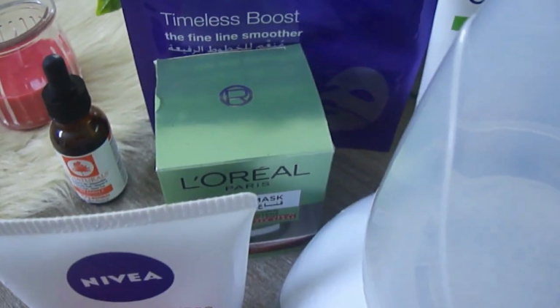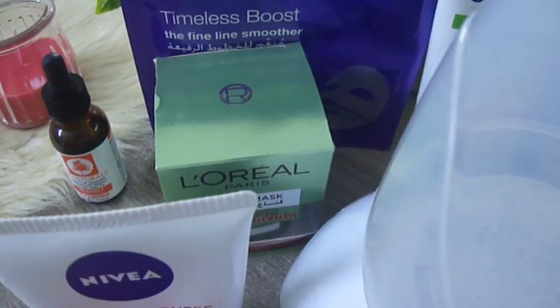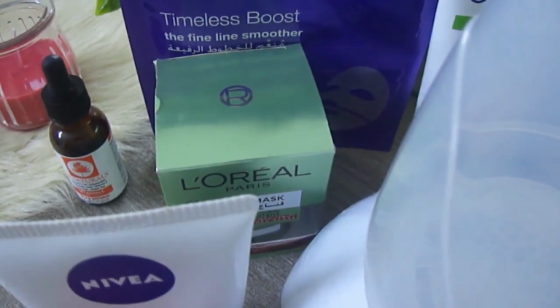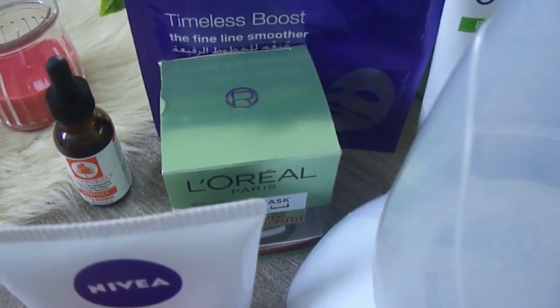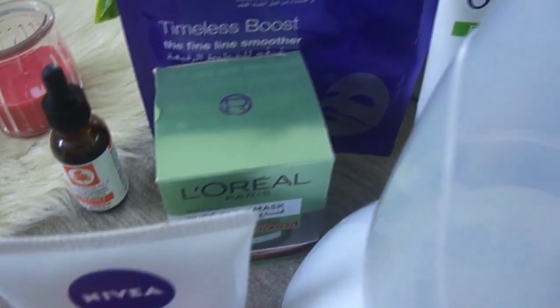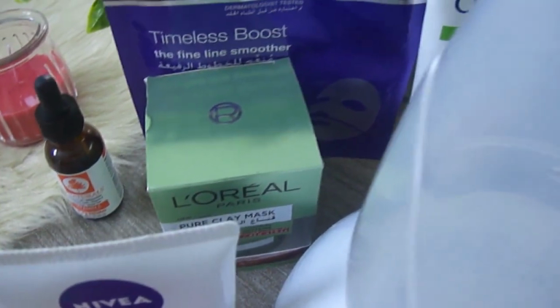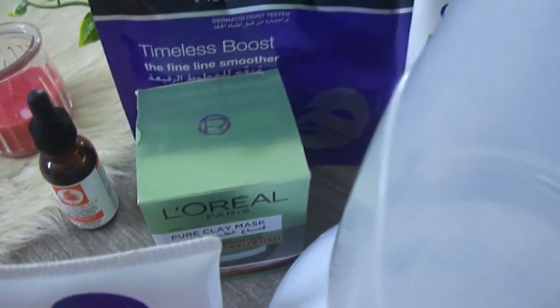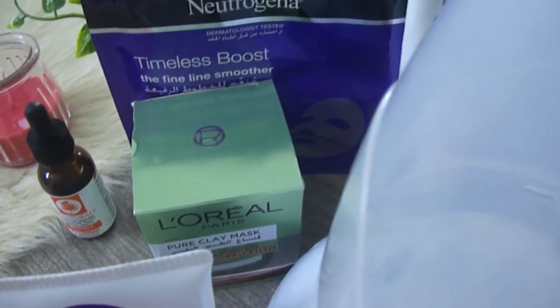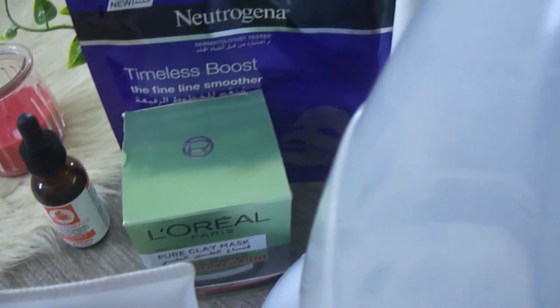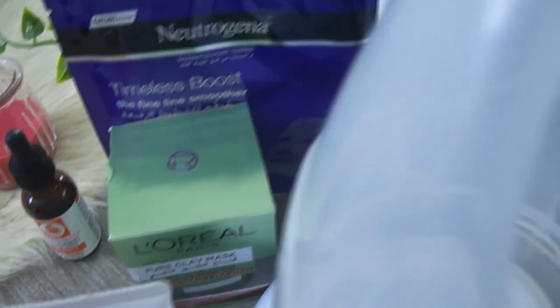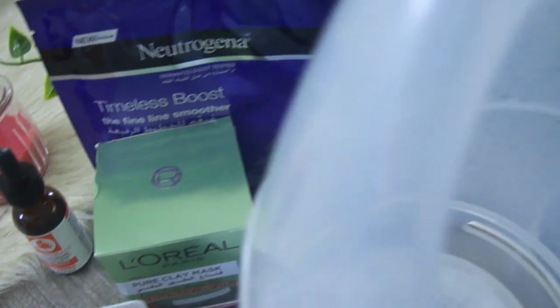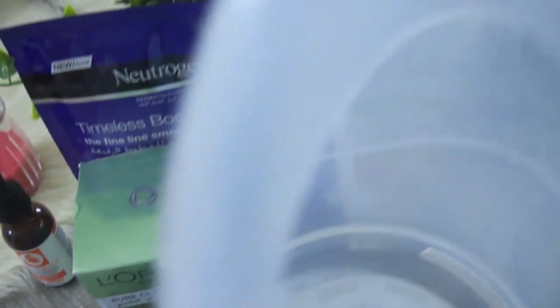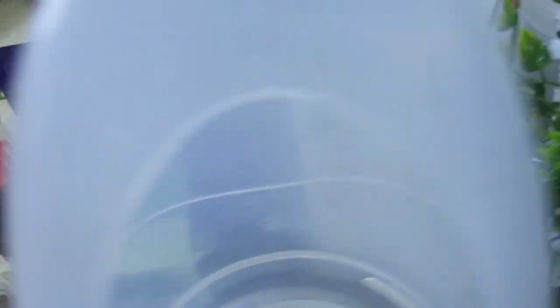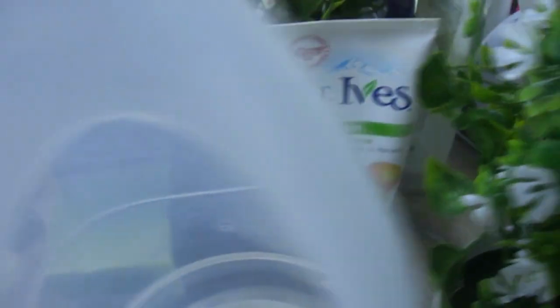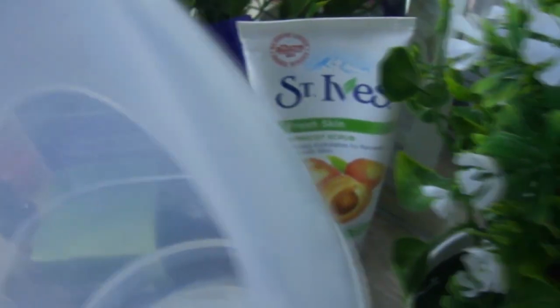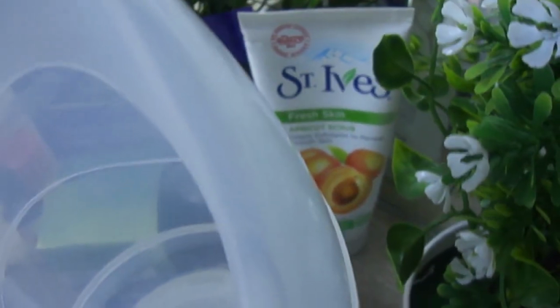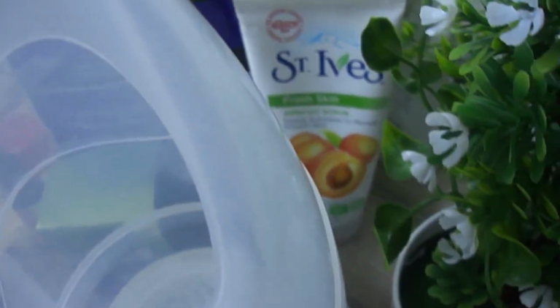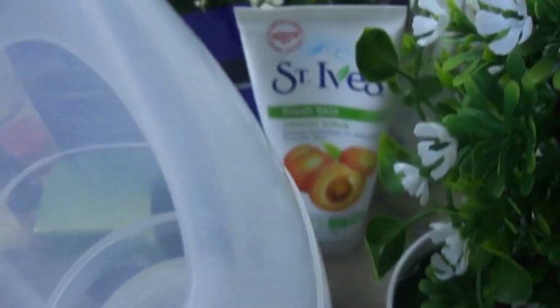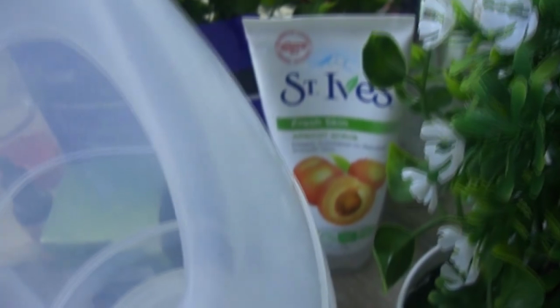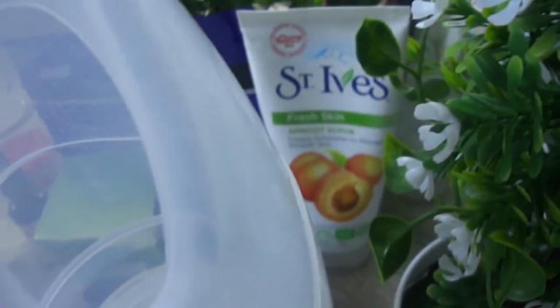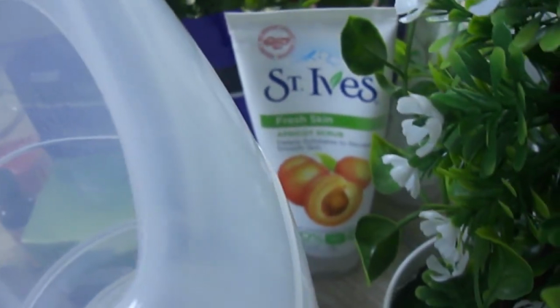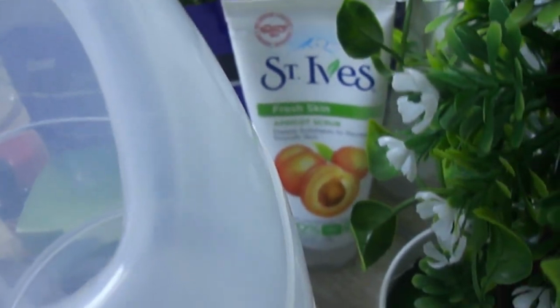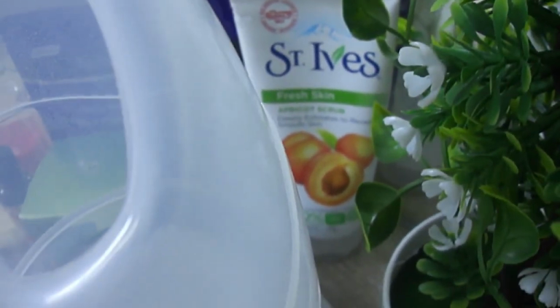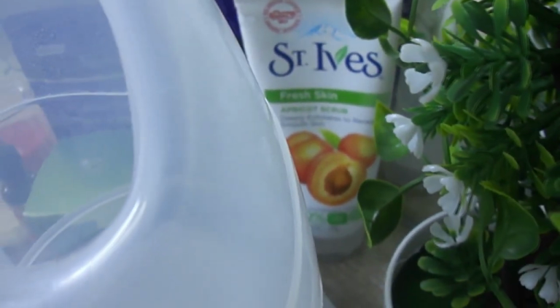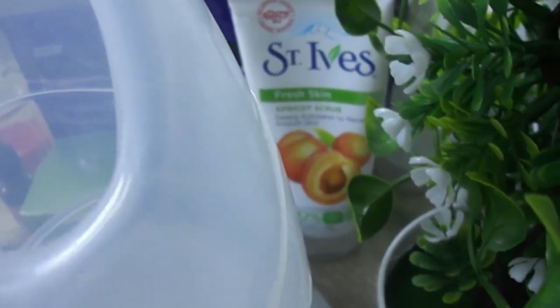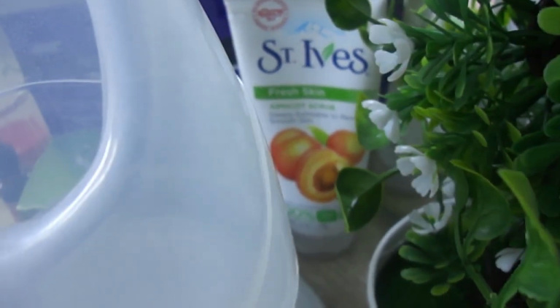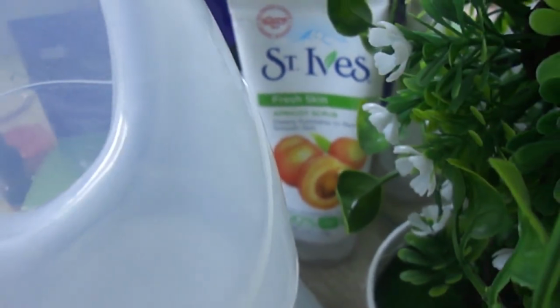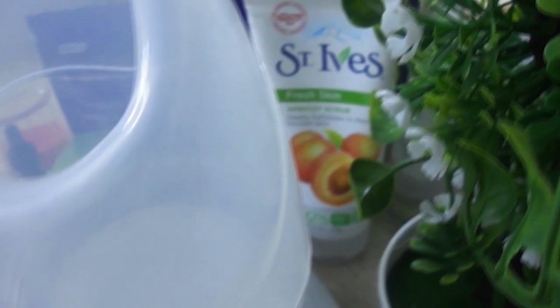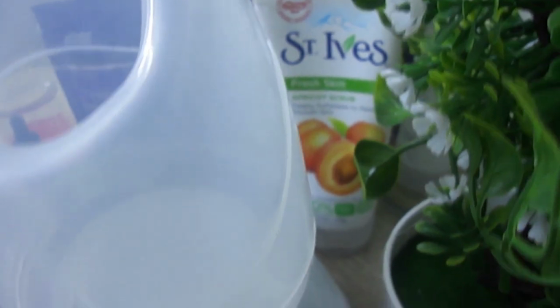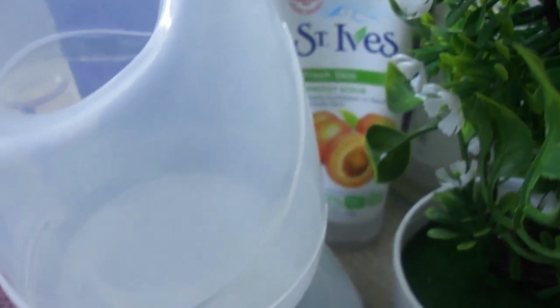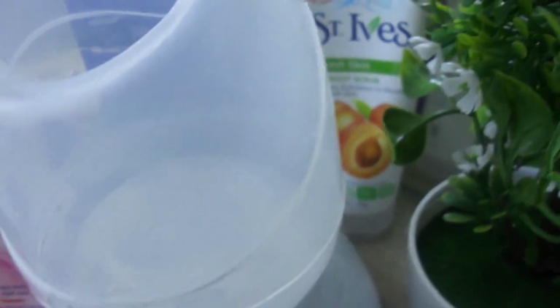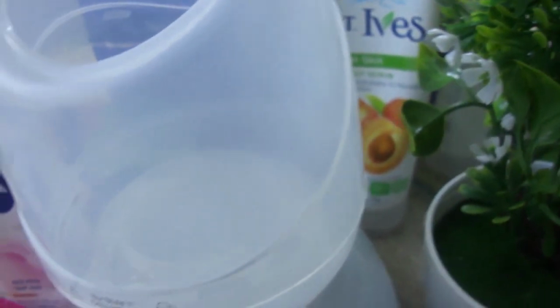I made this facial on this special day because it's ready, and I wanted to share with you how to do a facial in a professional way.